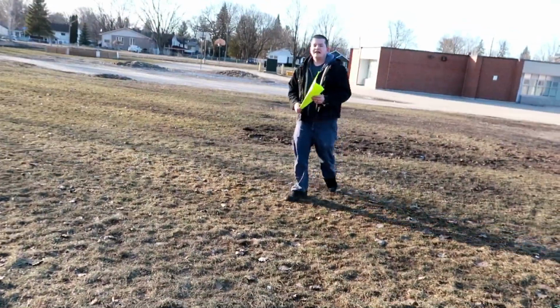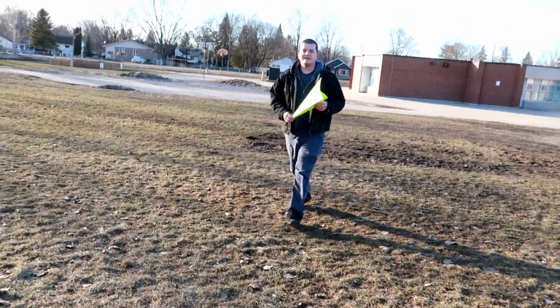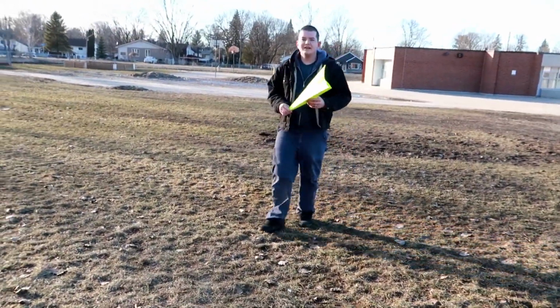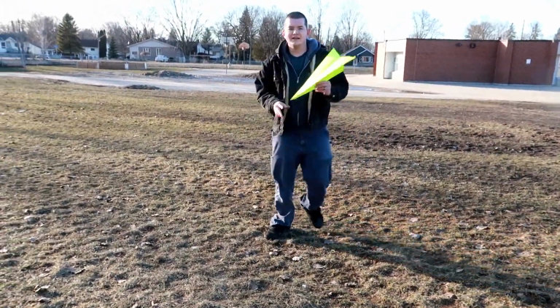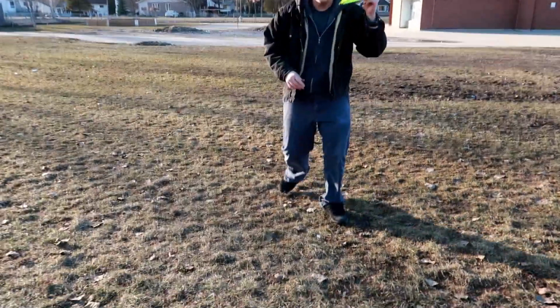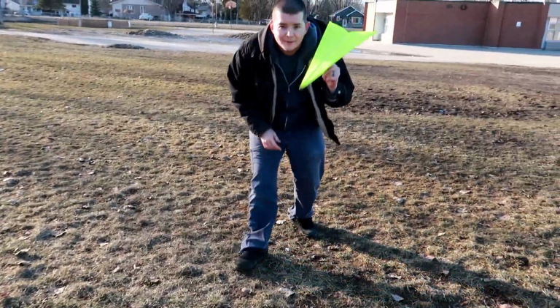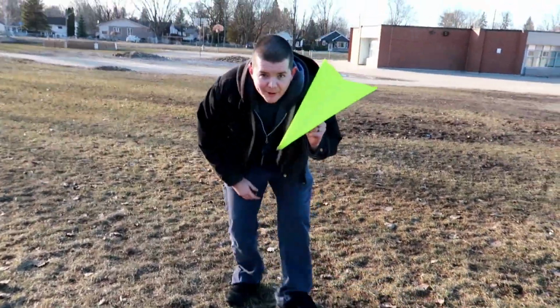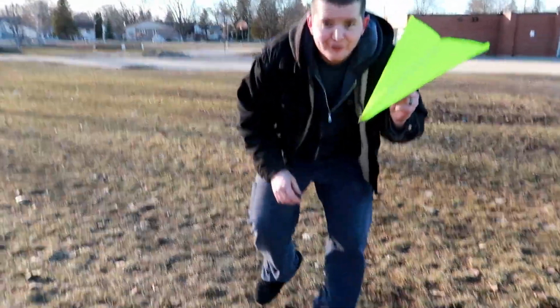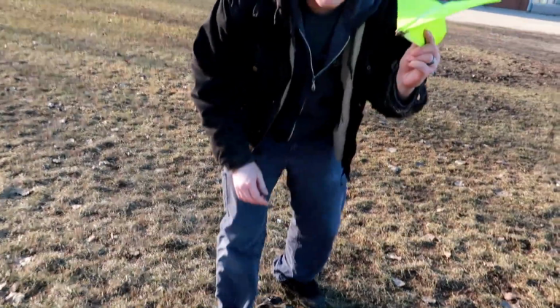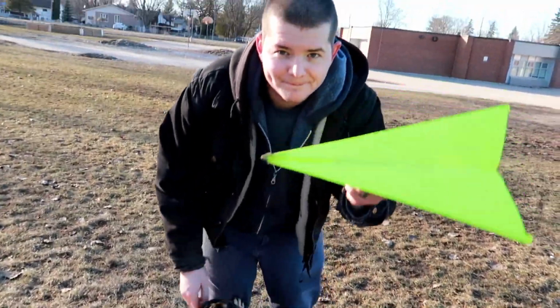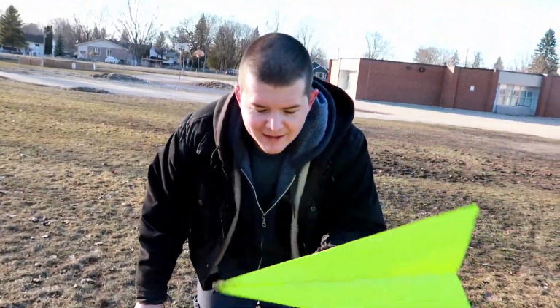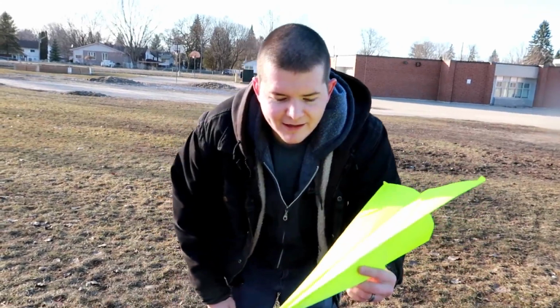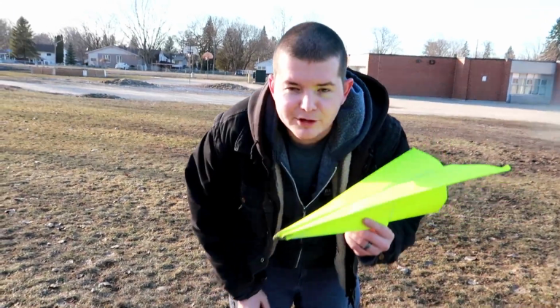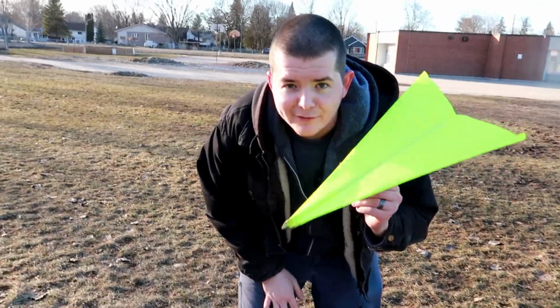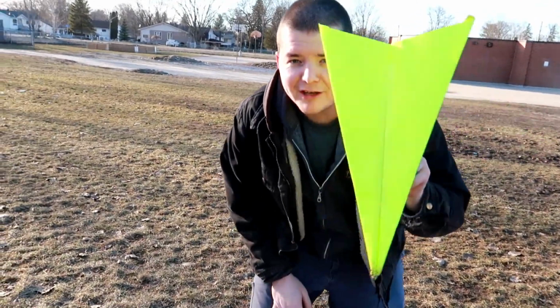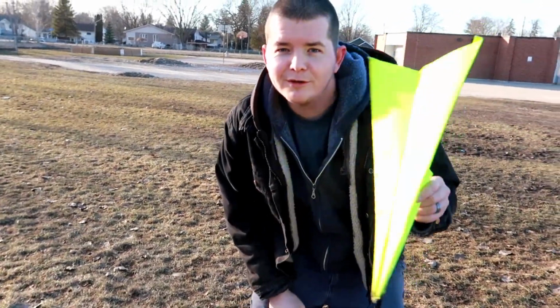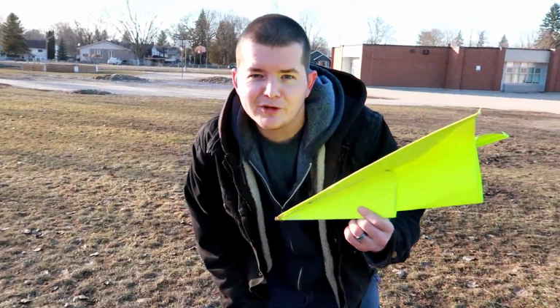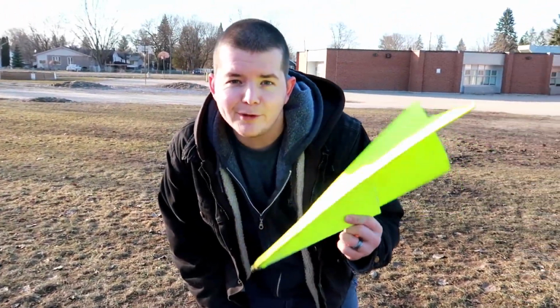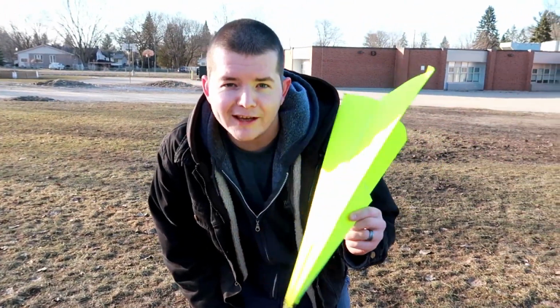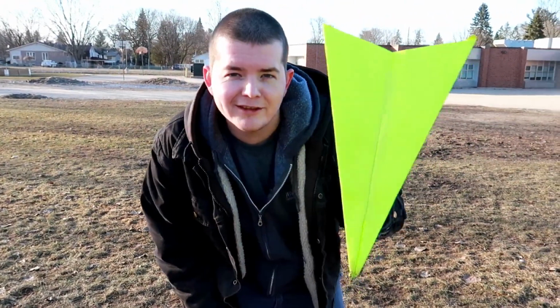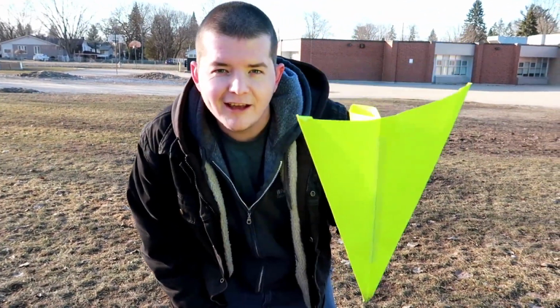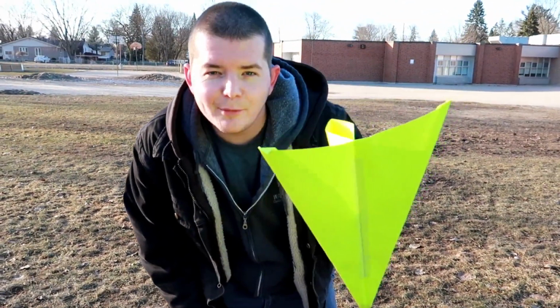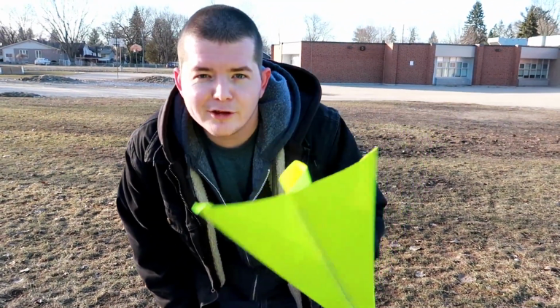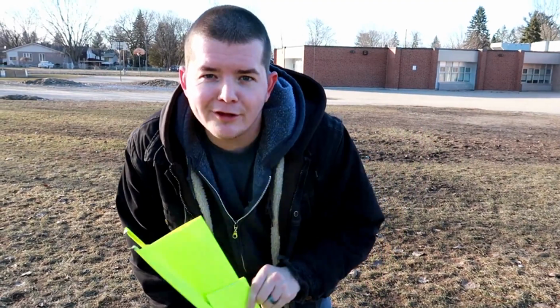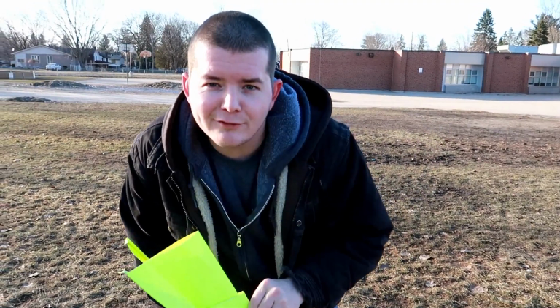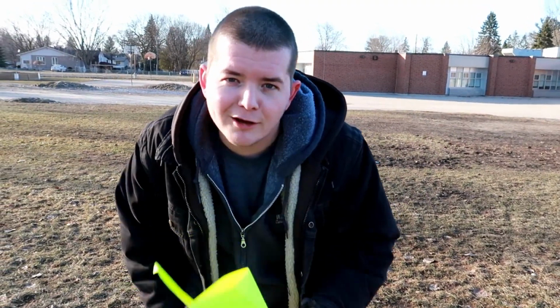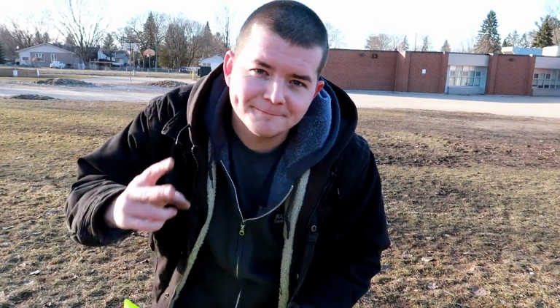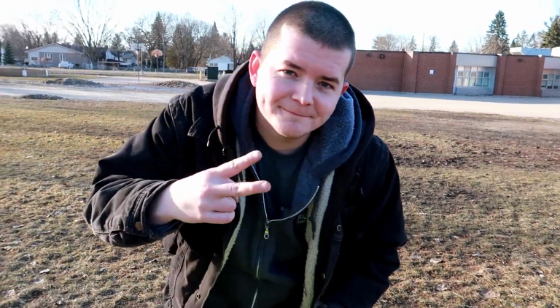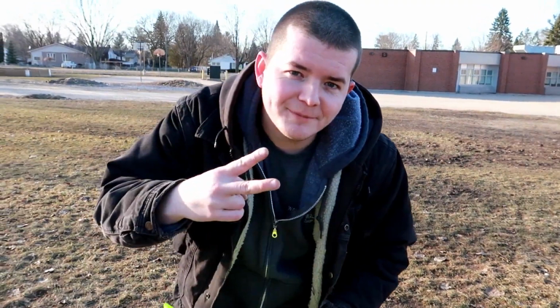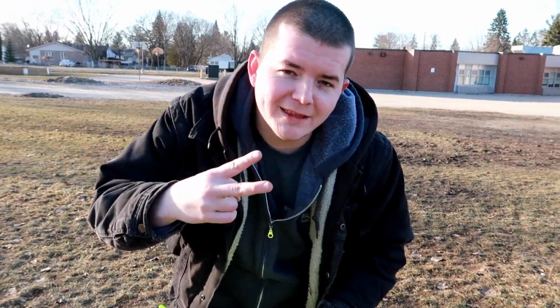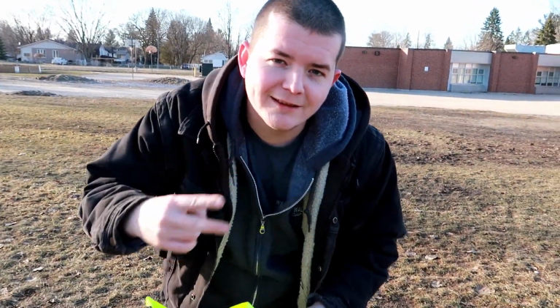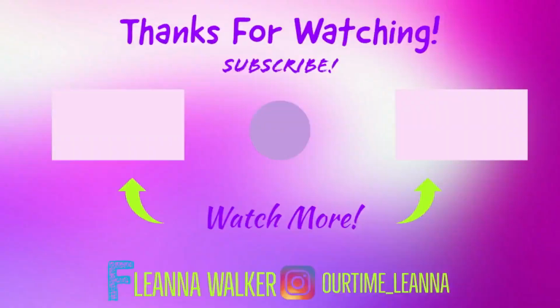Okay guys, paper airplane flying — let us know what you think of our video. Maybe try it out with your kids, and we'll catch you guys on the next vlog. Peace!